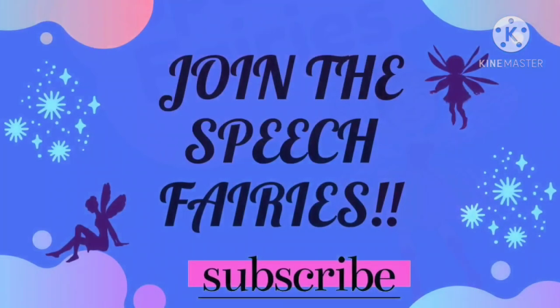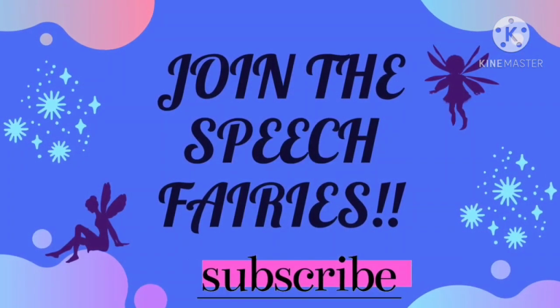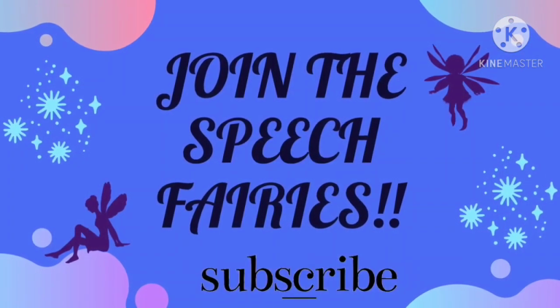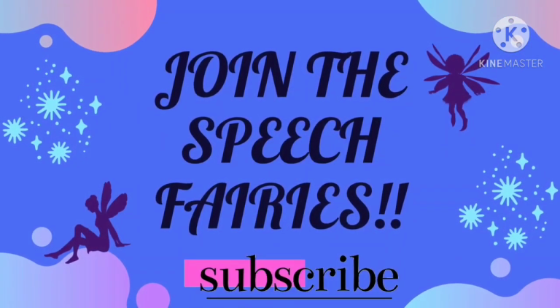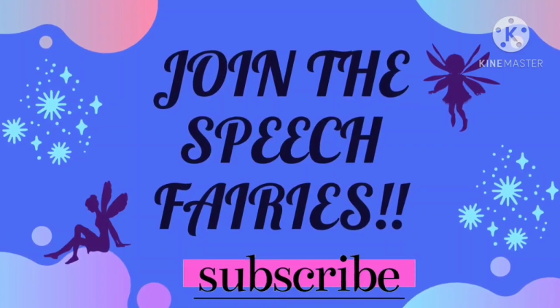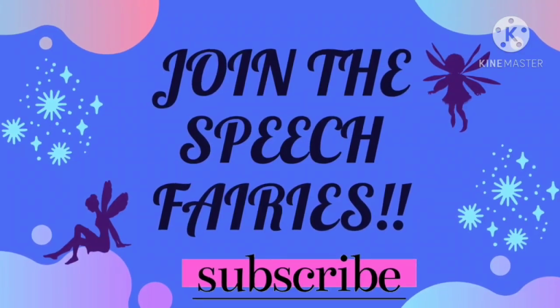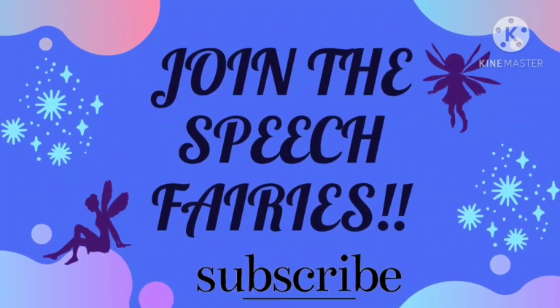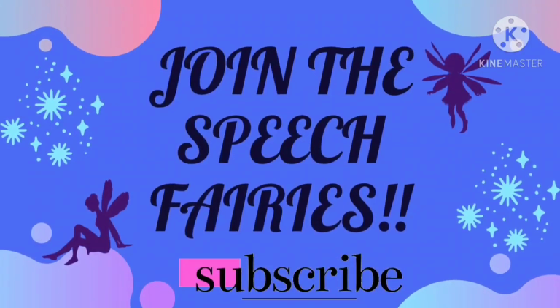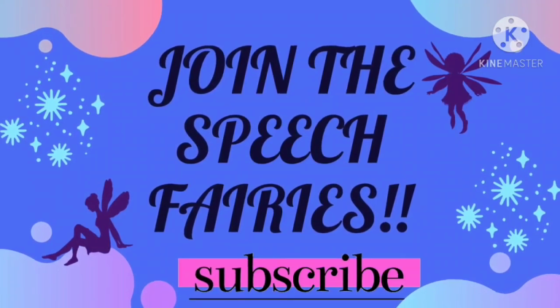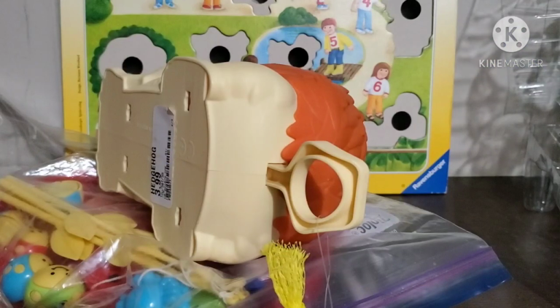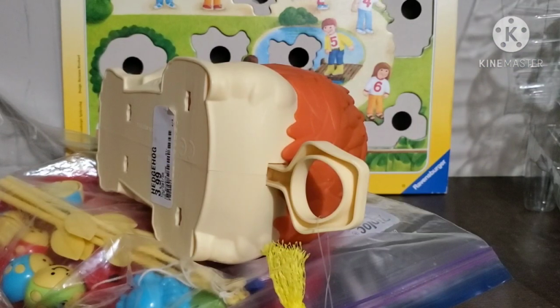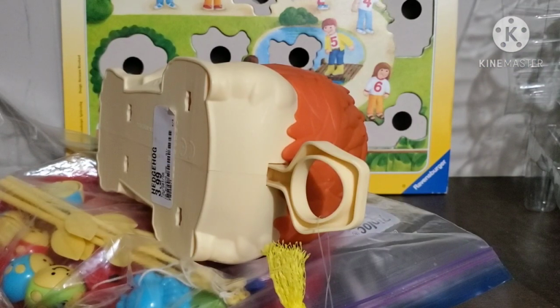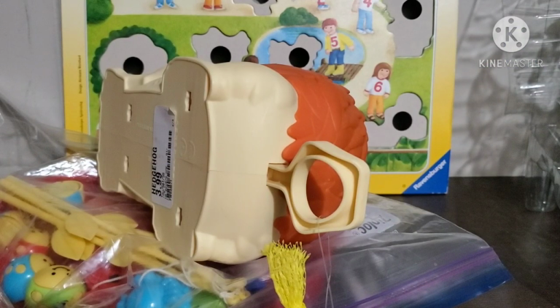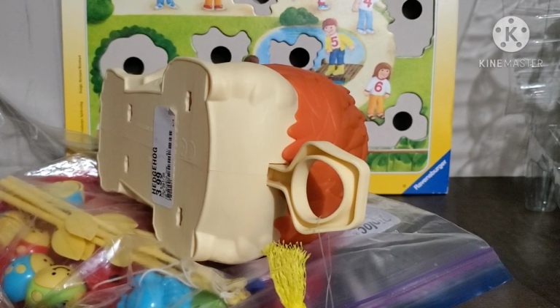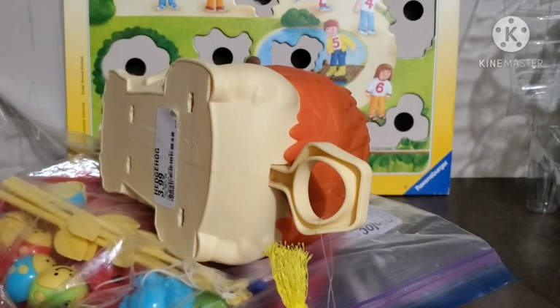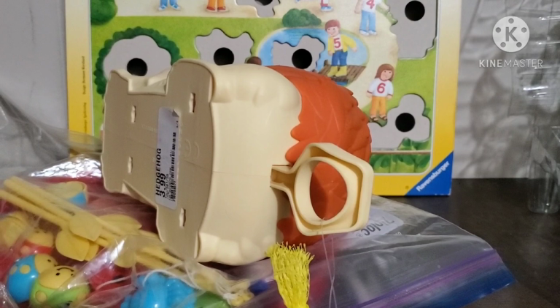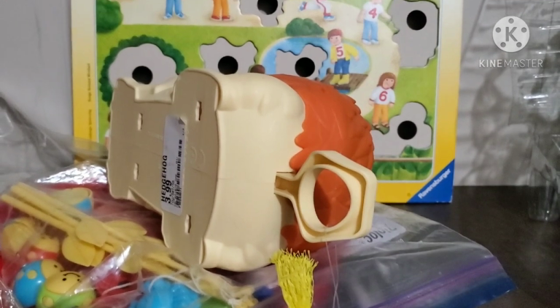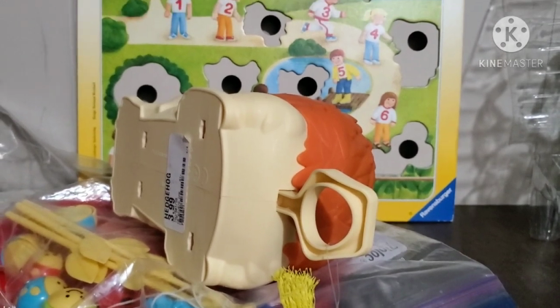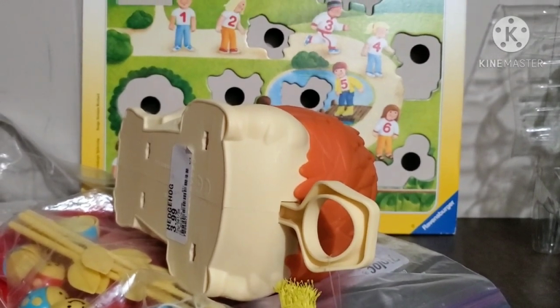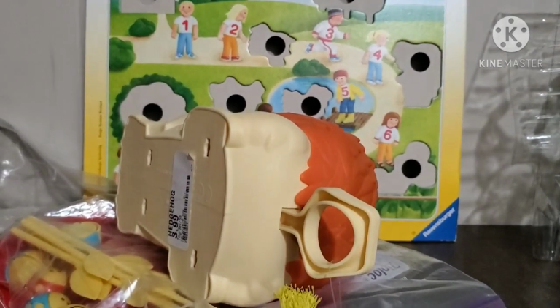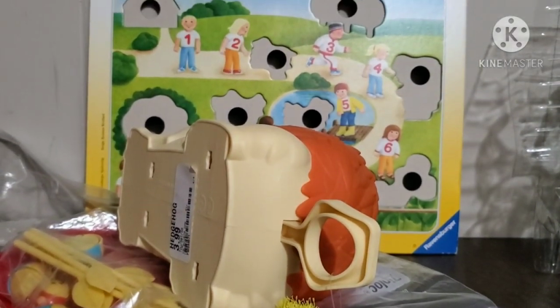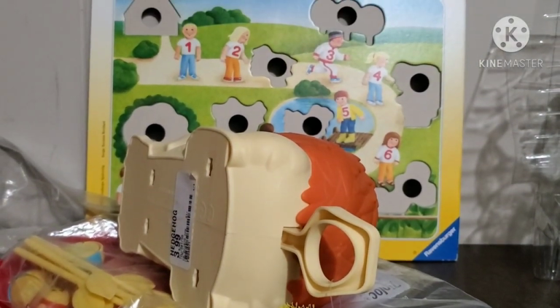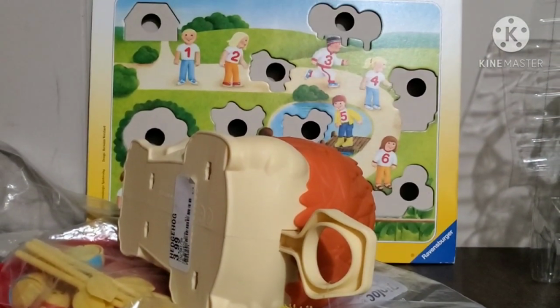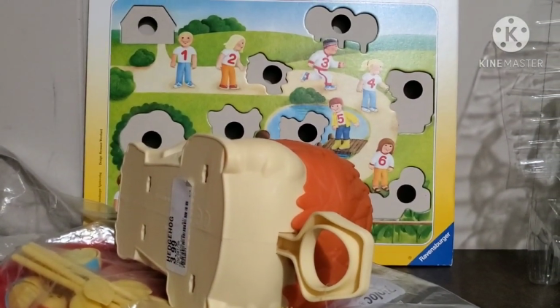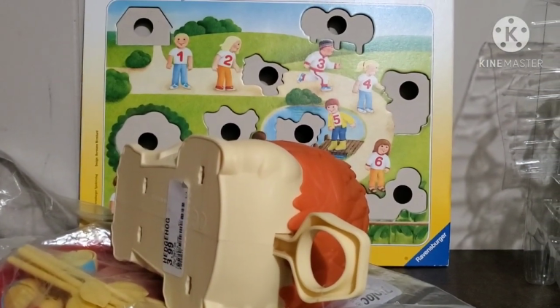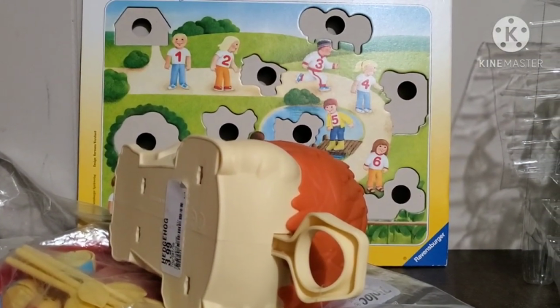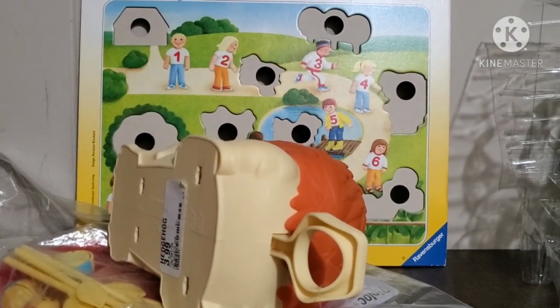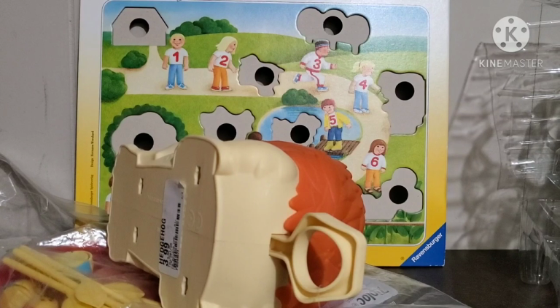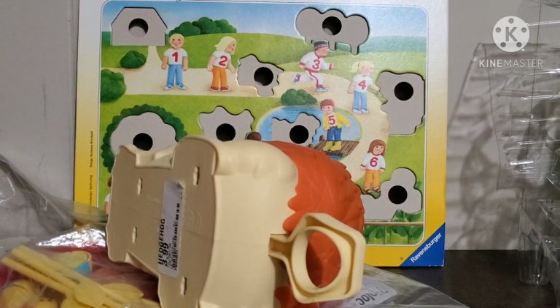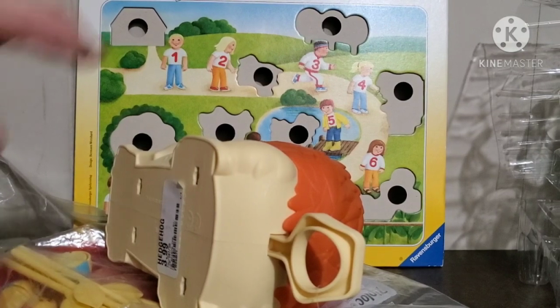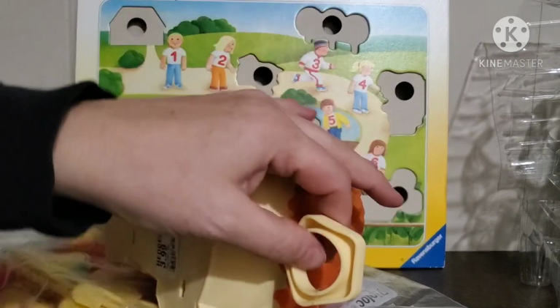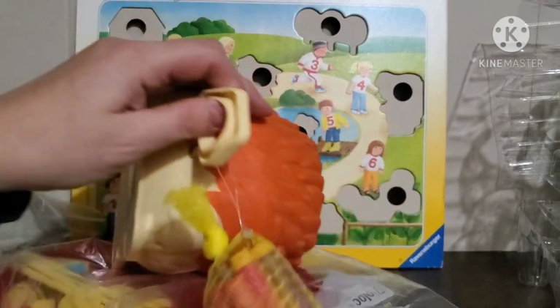Hi speechies, it's Lisa. Welcome back to Speech Fairies. Today I have a little haul from our friends over at Once Upon a Child.